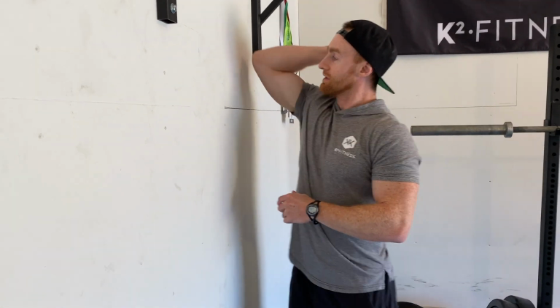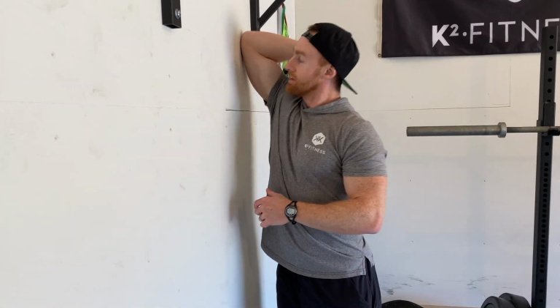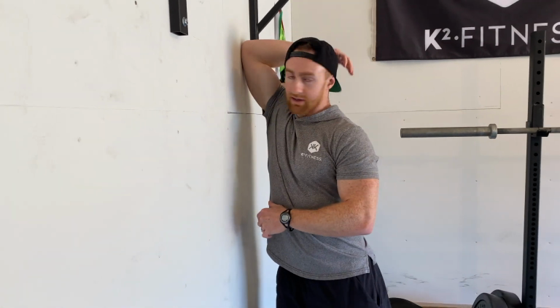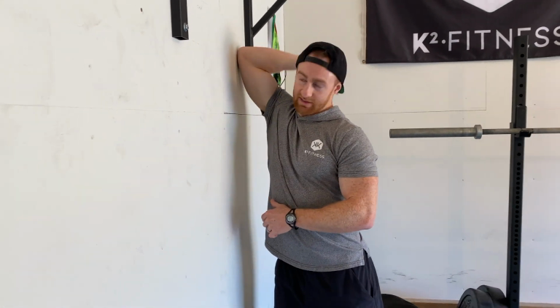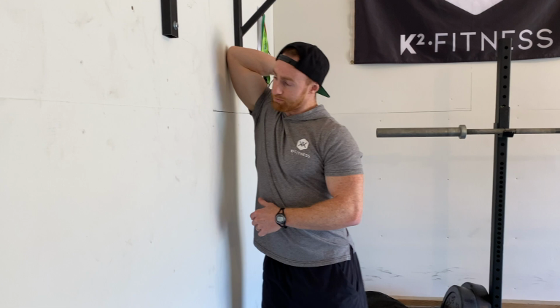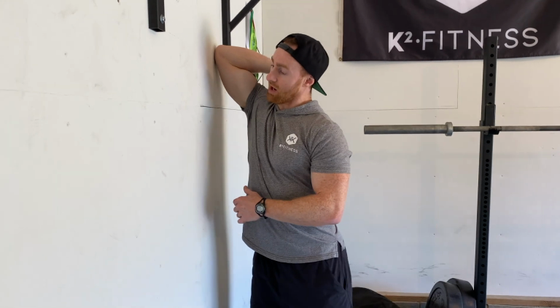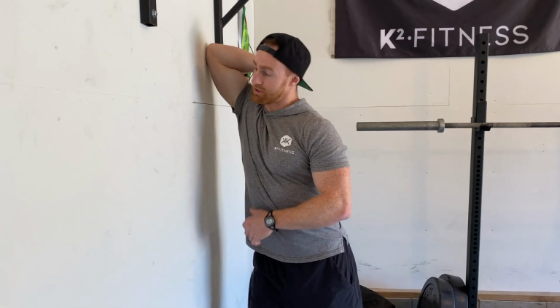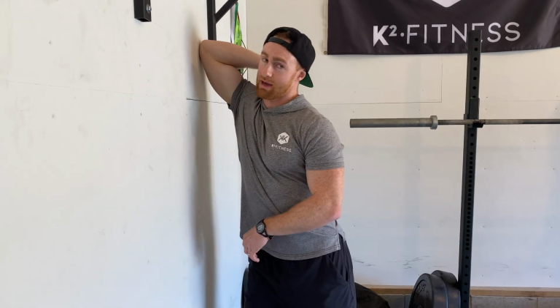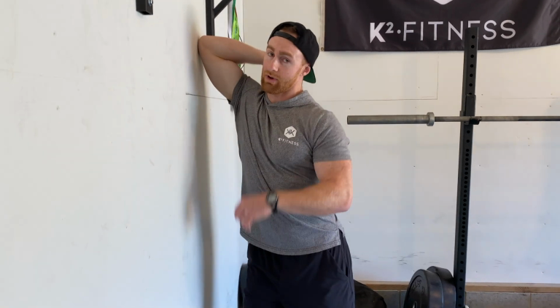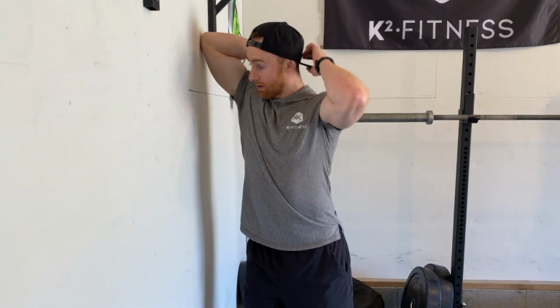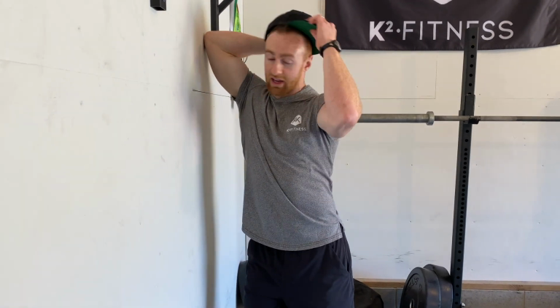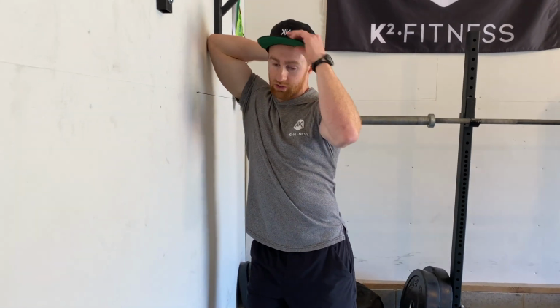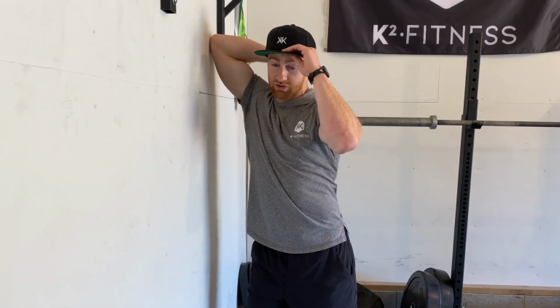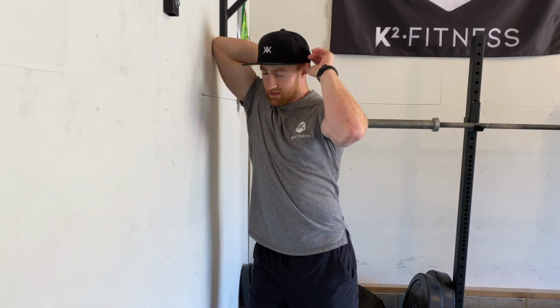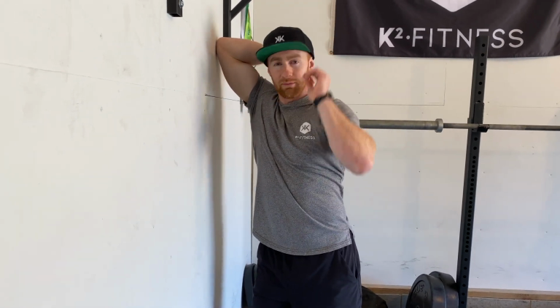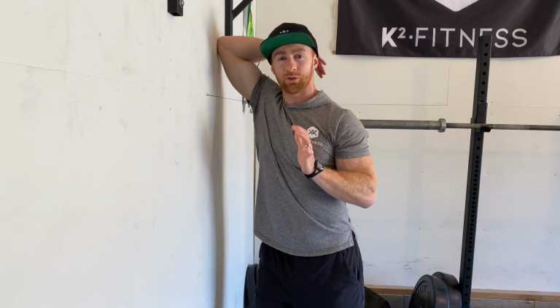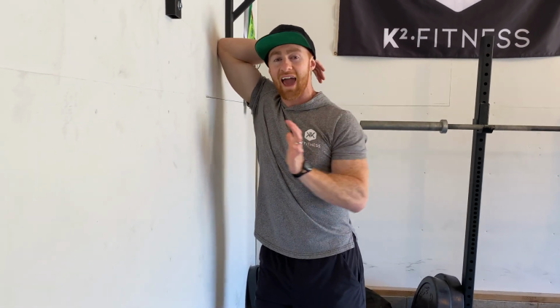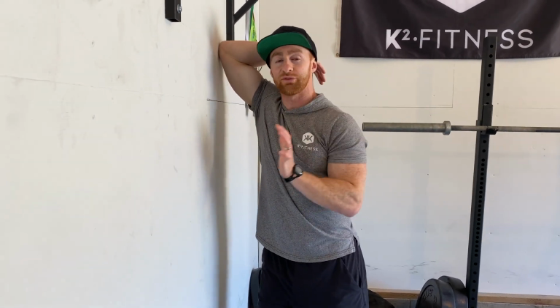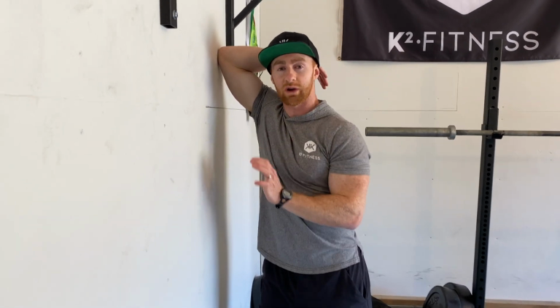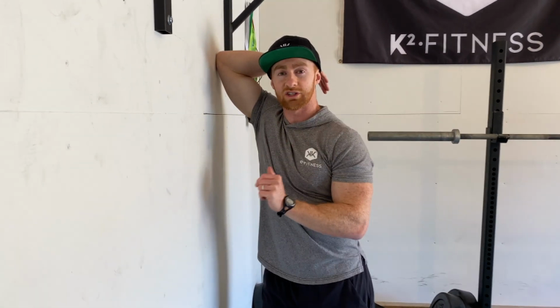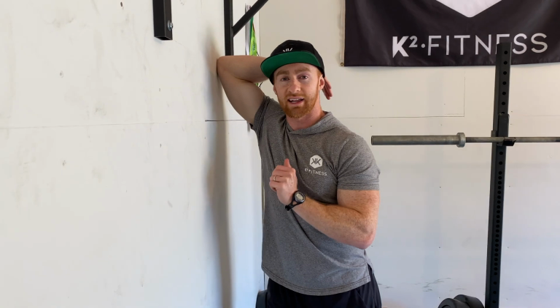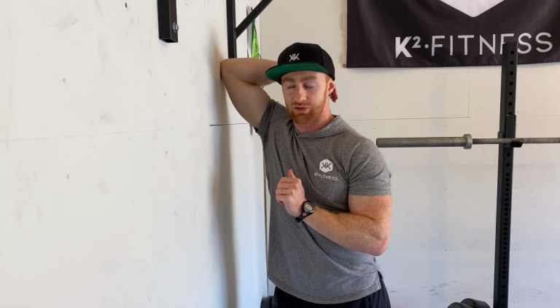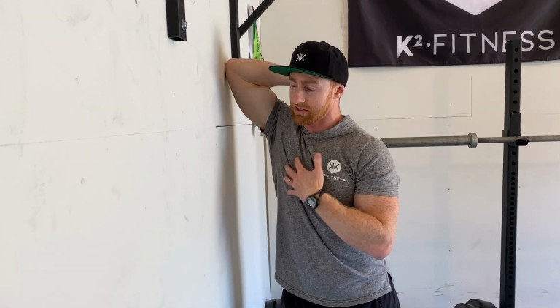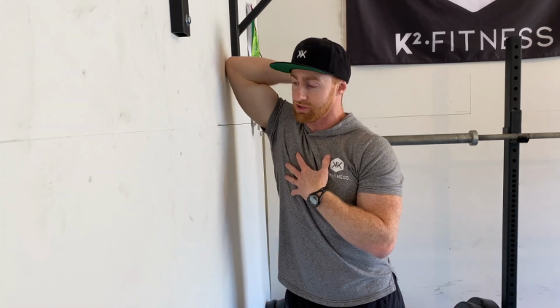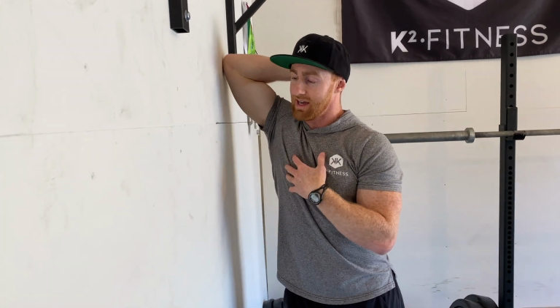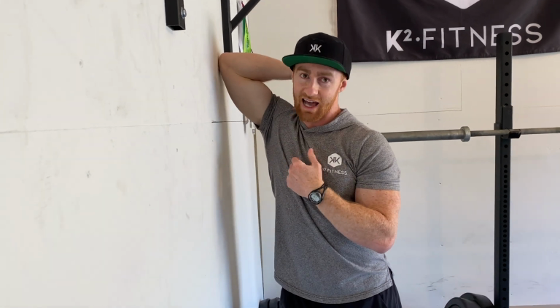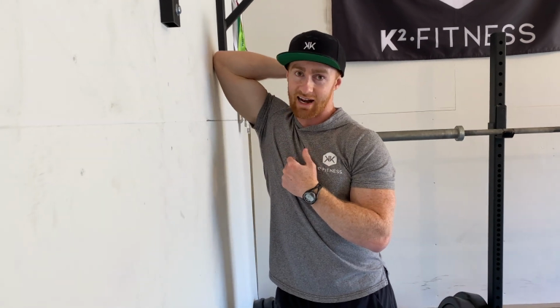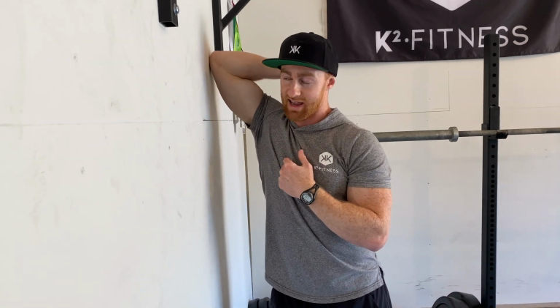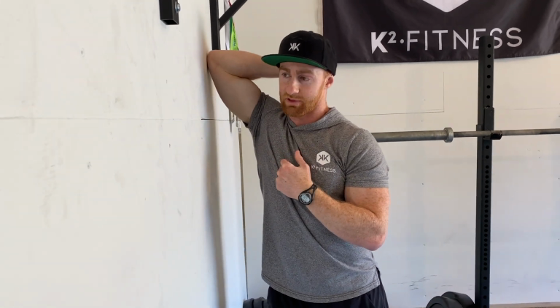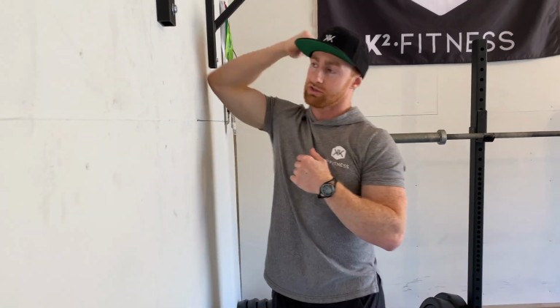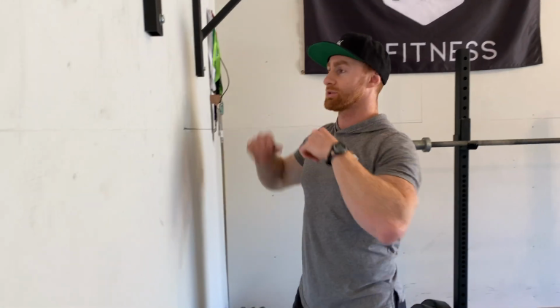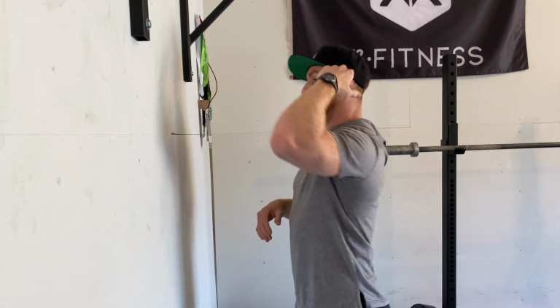It's easy to just put your arm up and just camp out right here thinking you're doing the stretch. But if we're not actively working to try to get into a new range of motion, not a lot is going to happen. So watch what I do here.